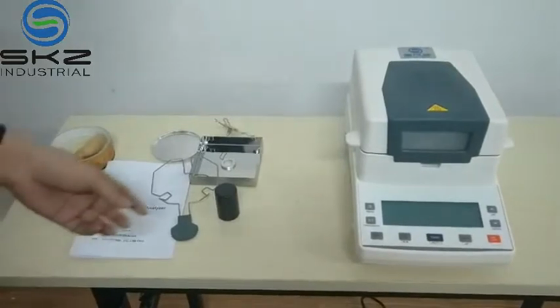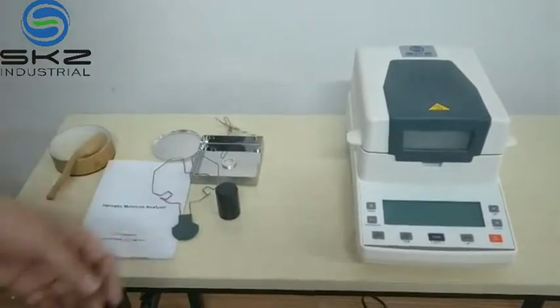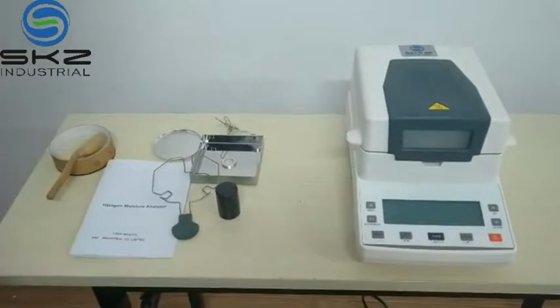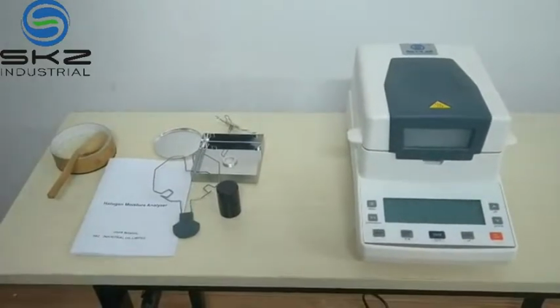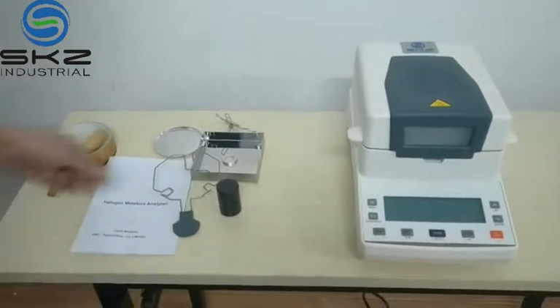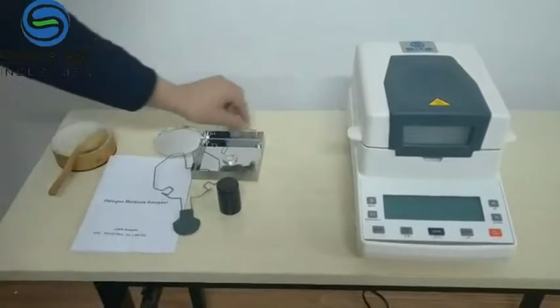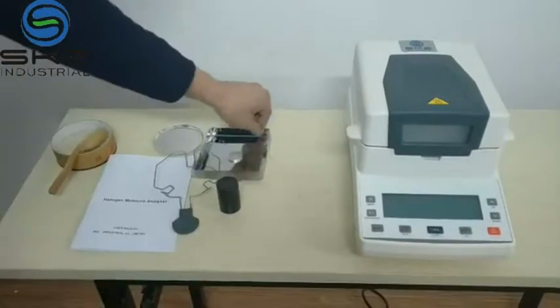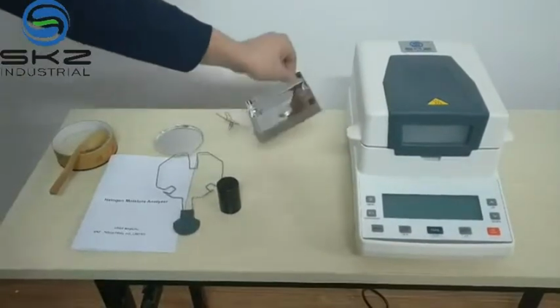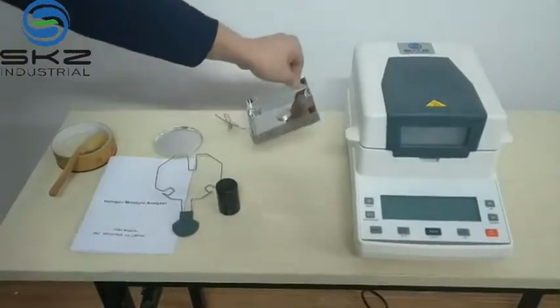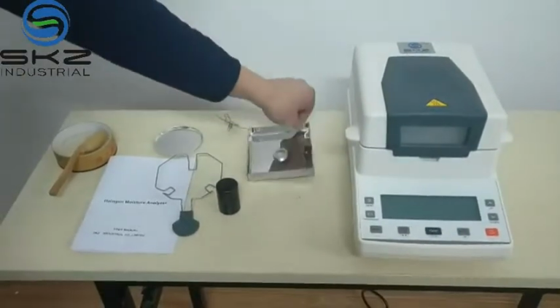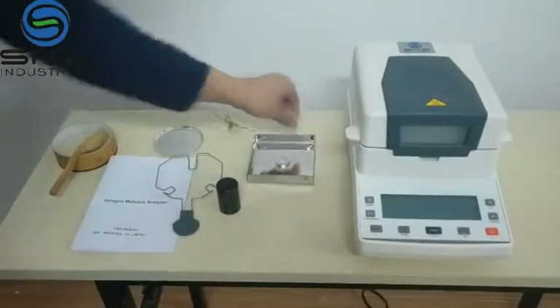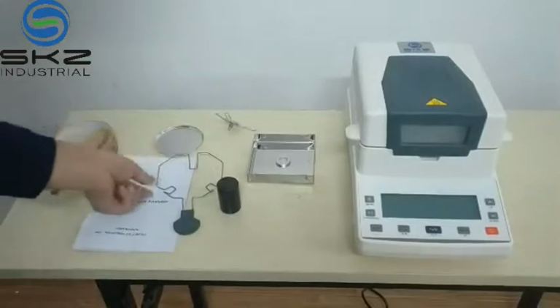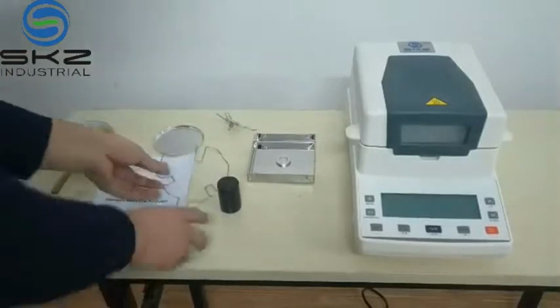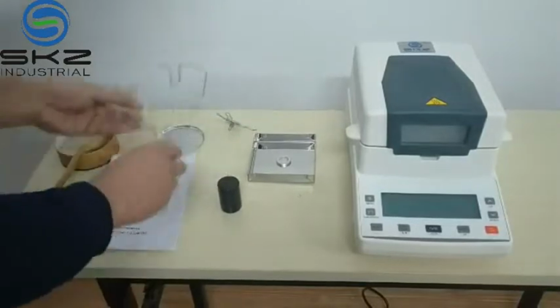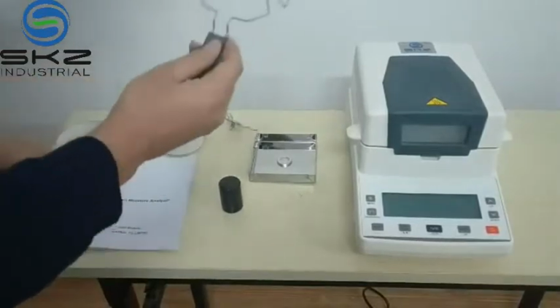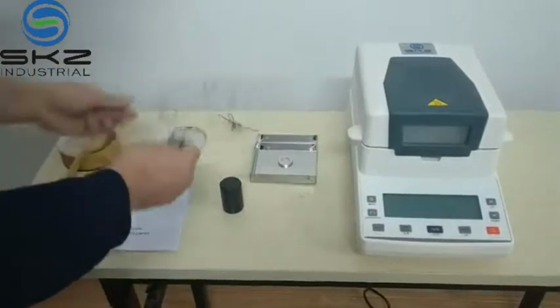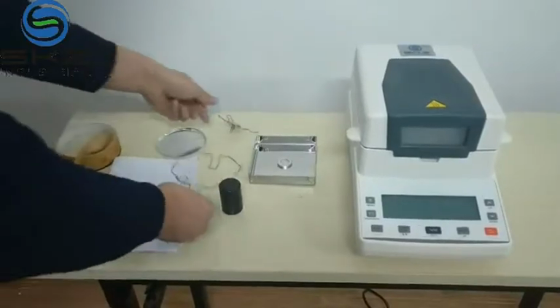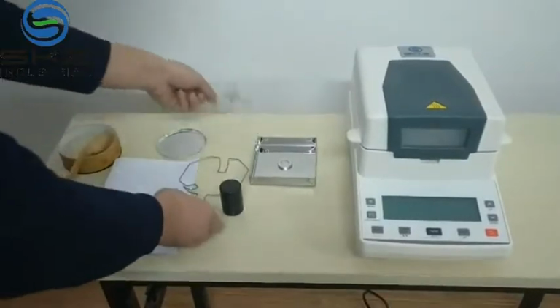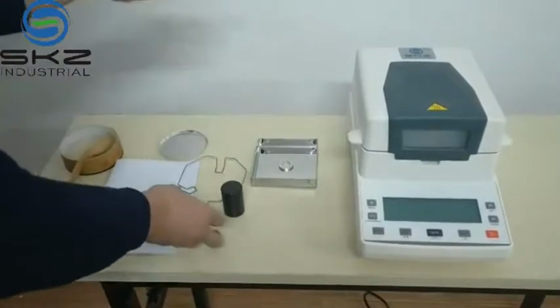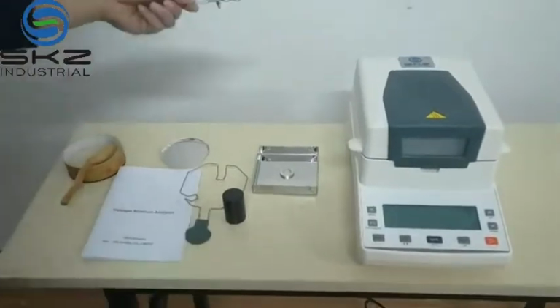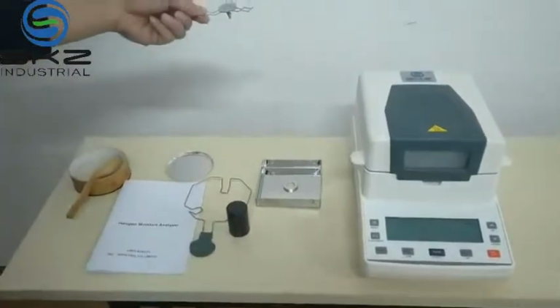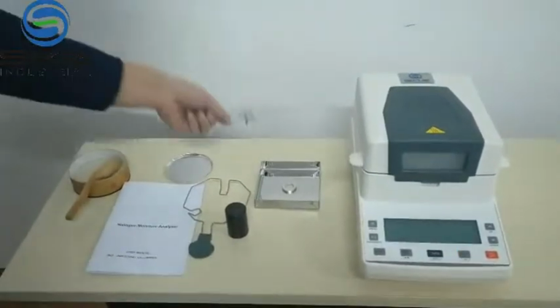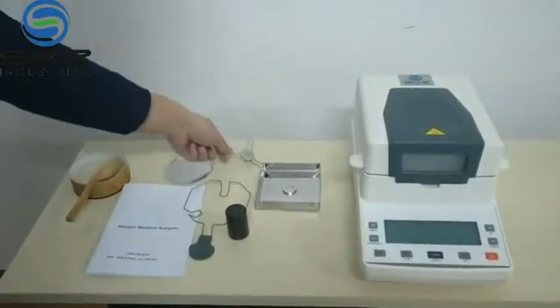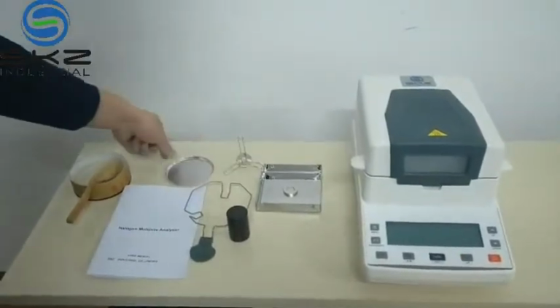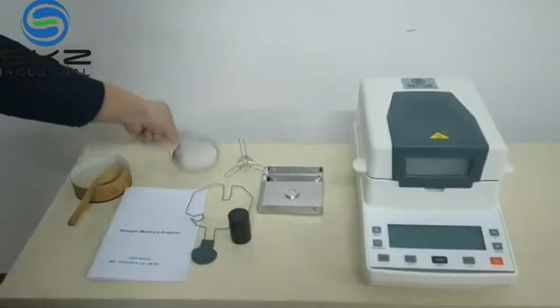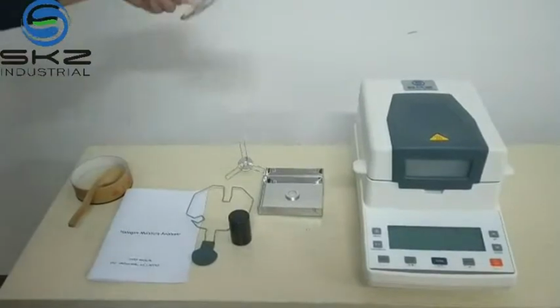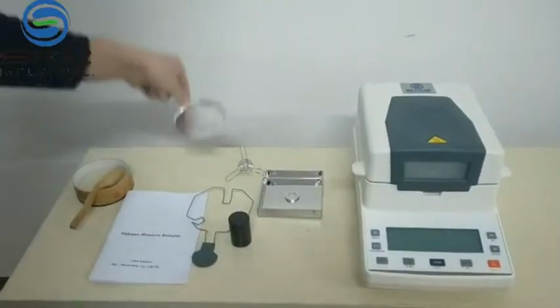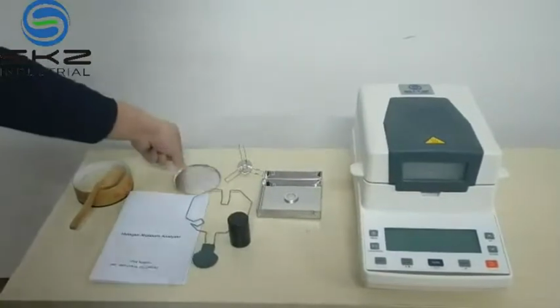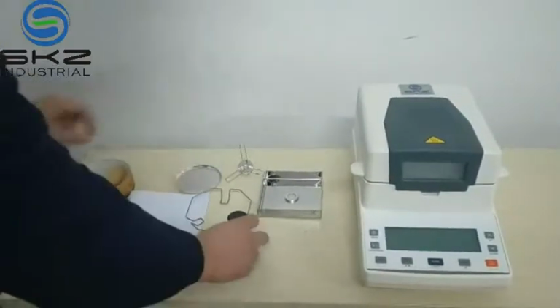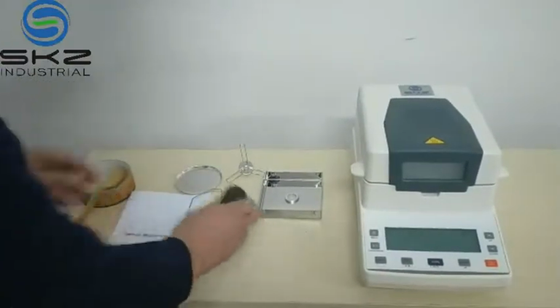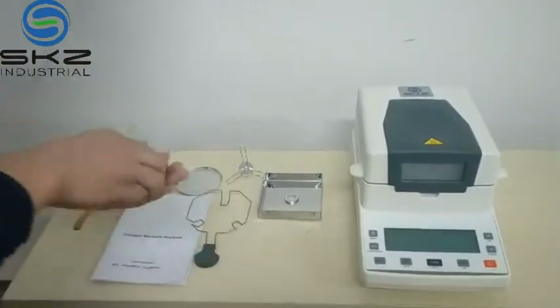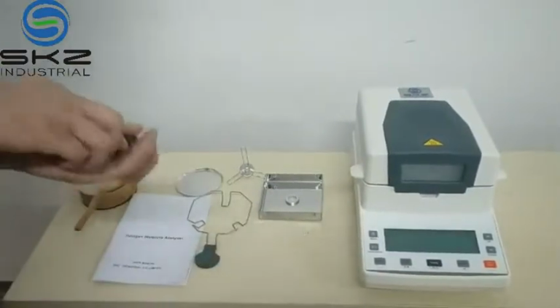Let's first introduce the accessories. This is a wind cover. This is a bracket. This is a frame. And this is a standpoint. And this is the weight, 100g.